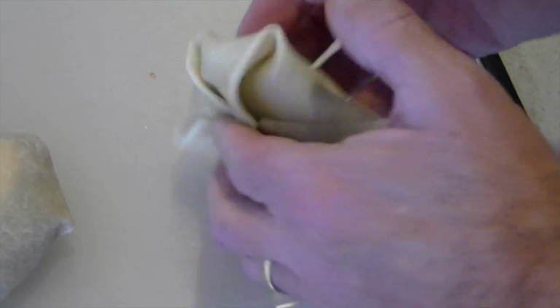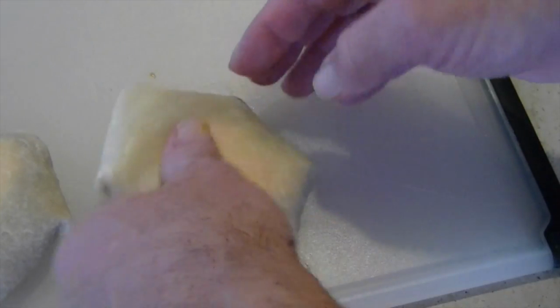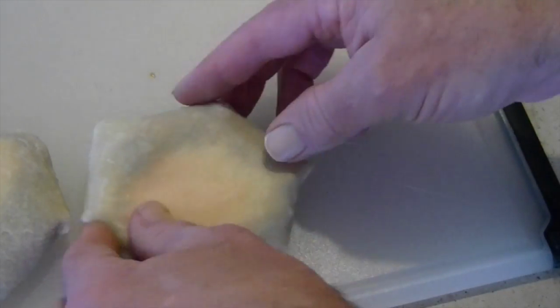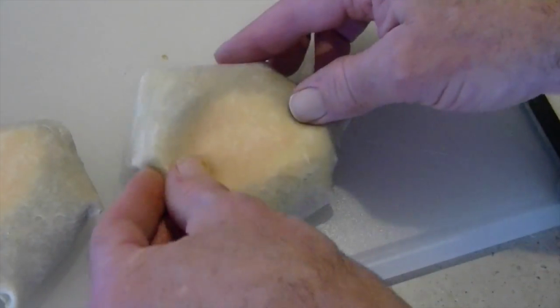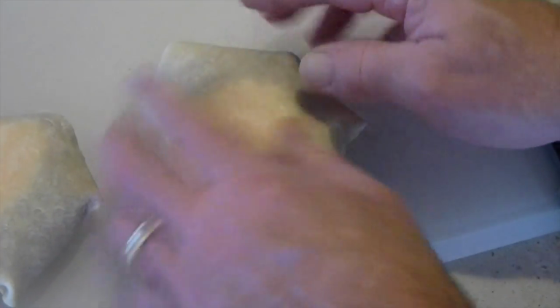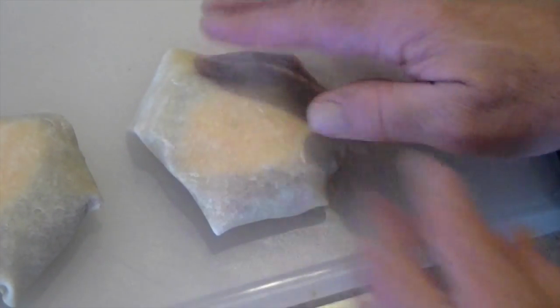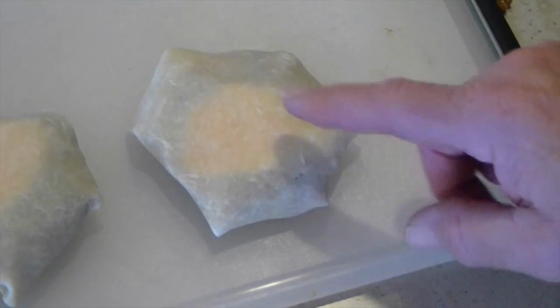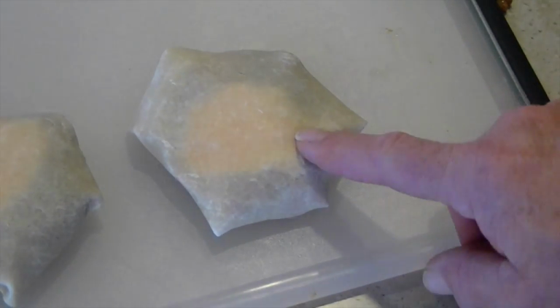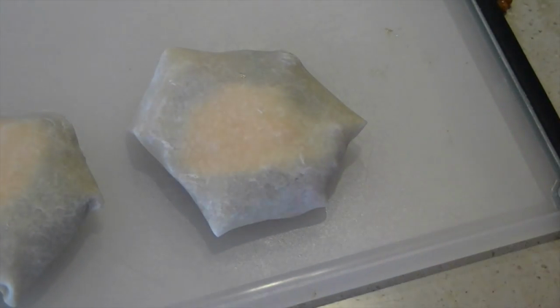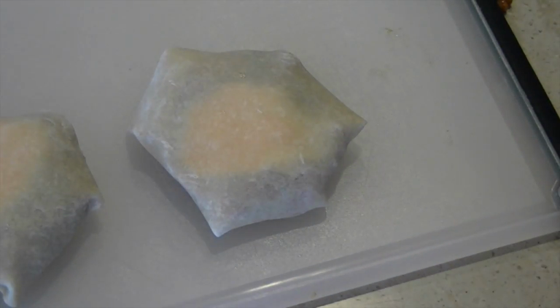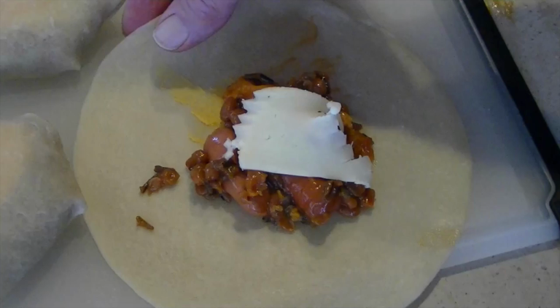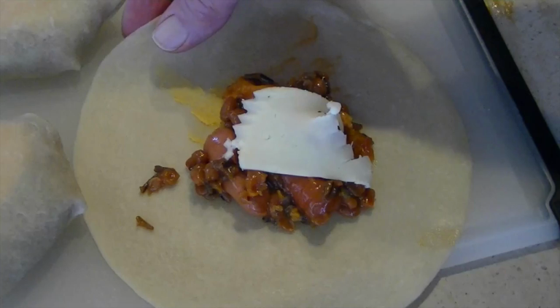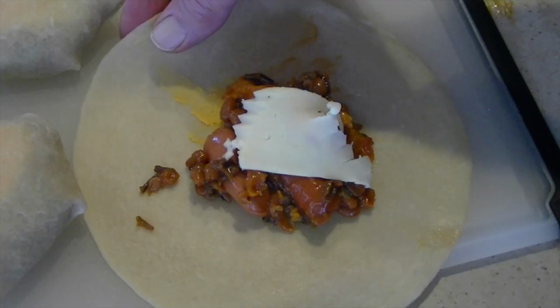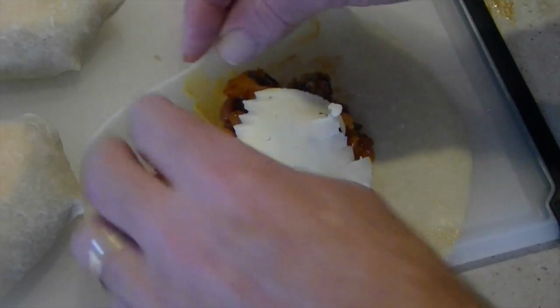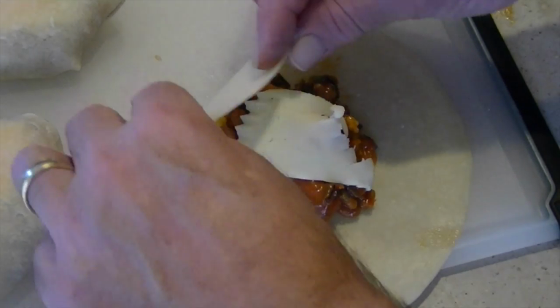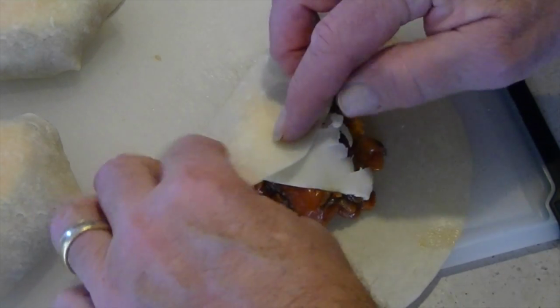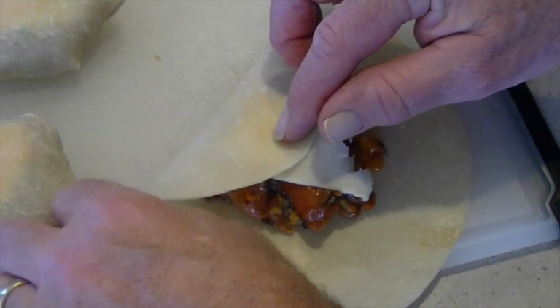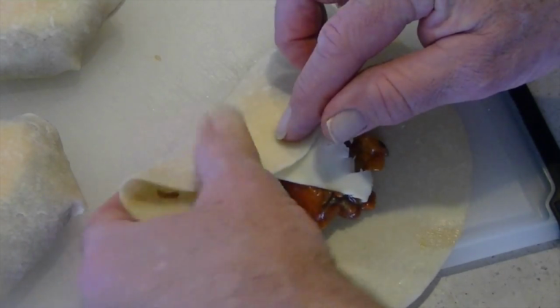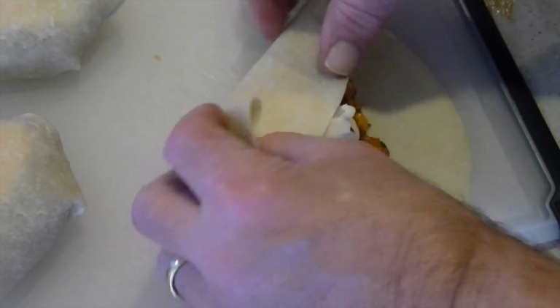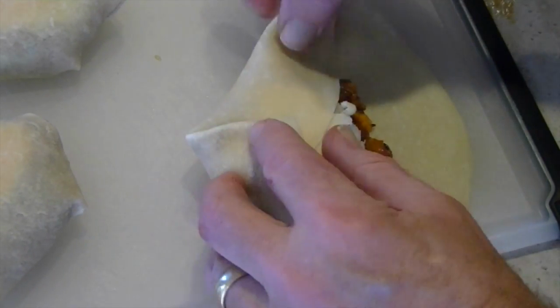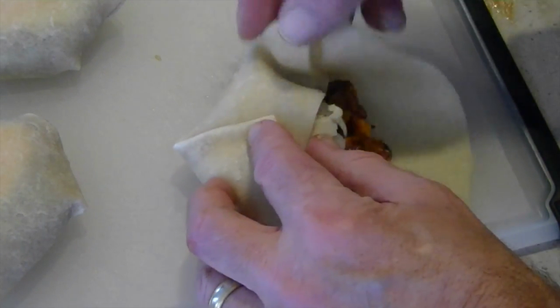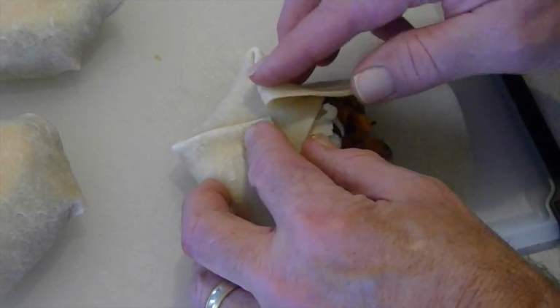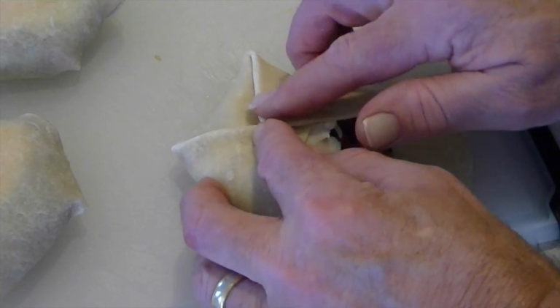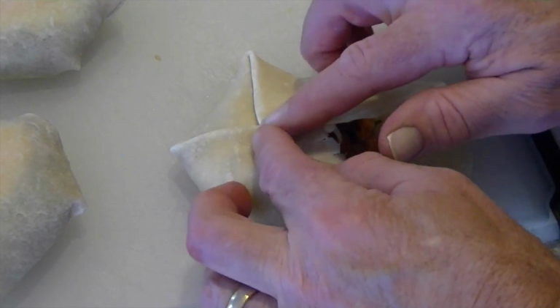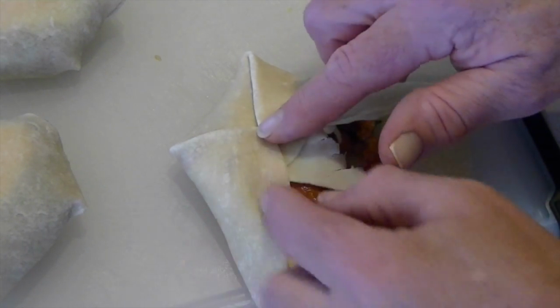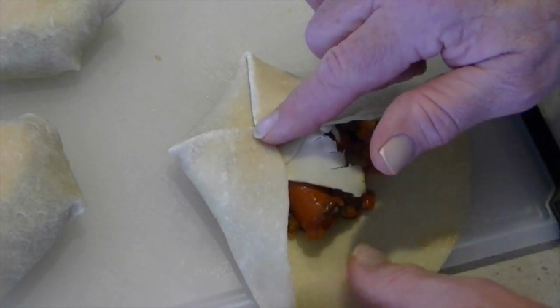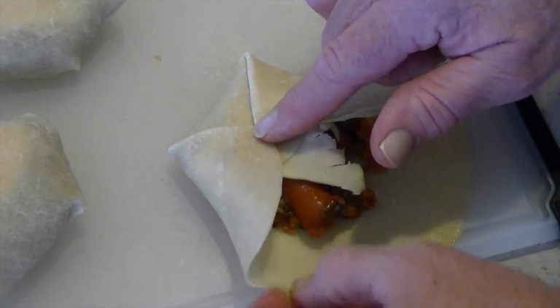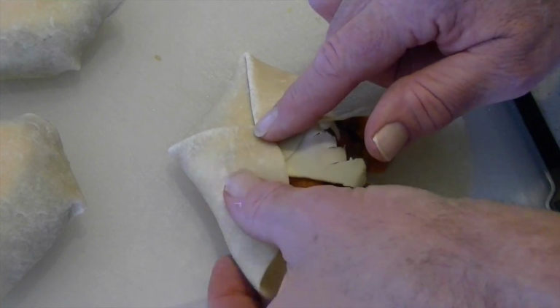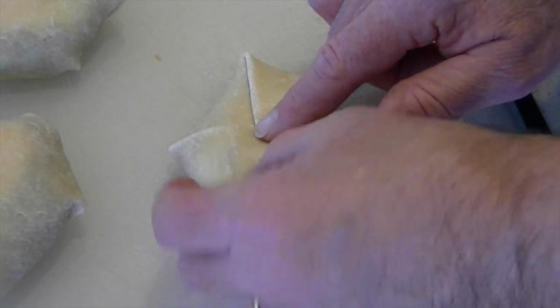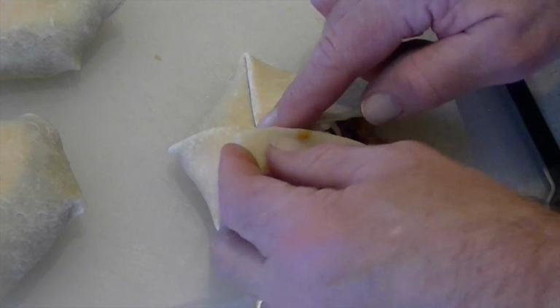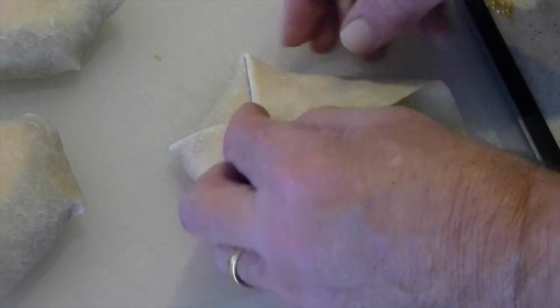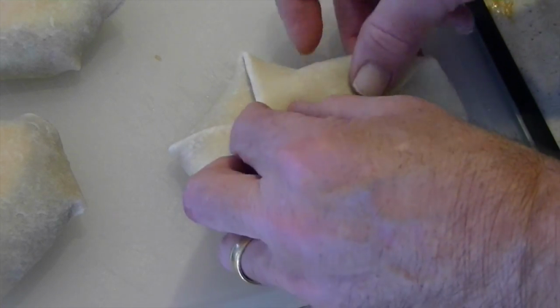And there you go, all done. You'll get faster and better at making the pods with practice. Just try to completely seal the top or it will leak out on the grill.